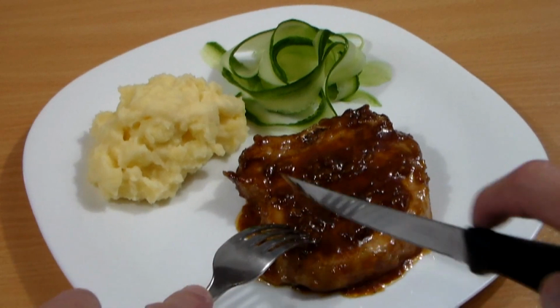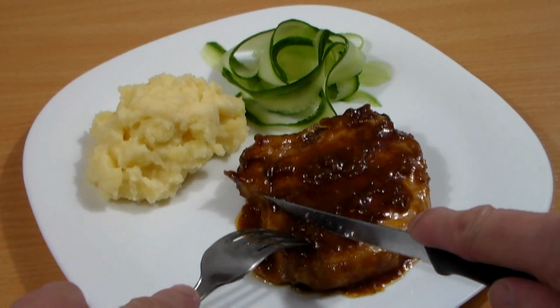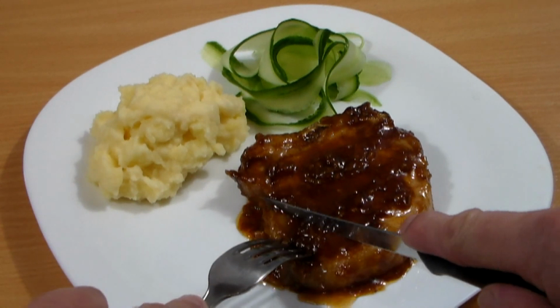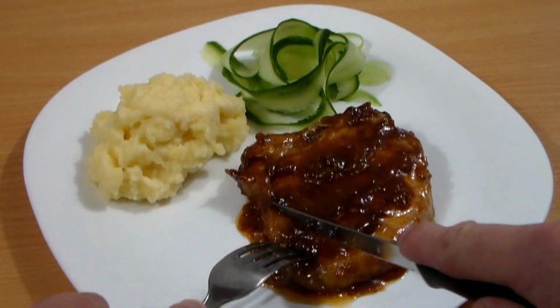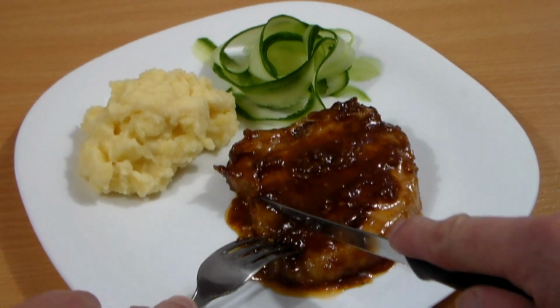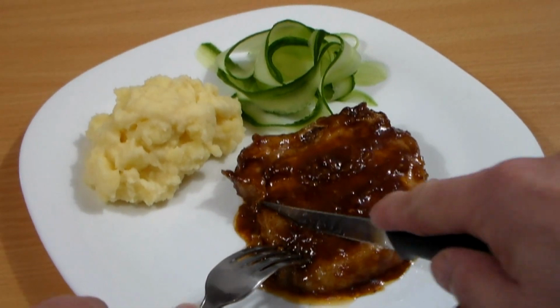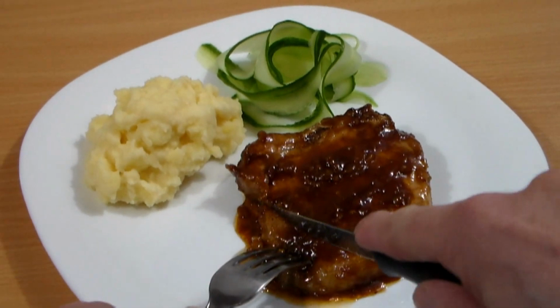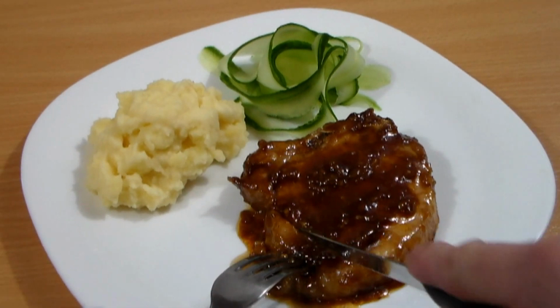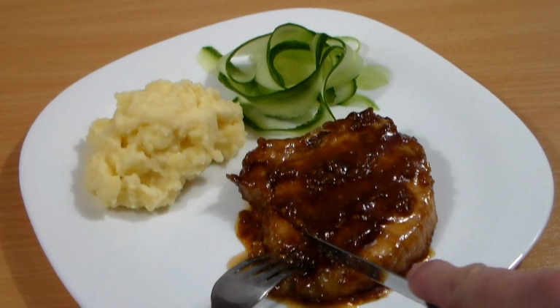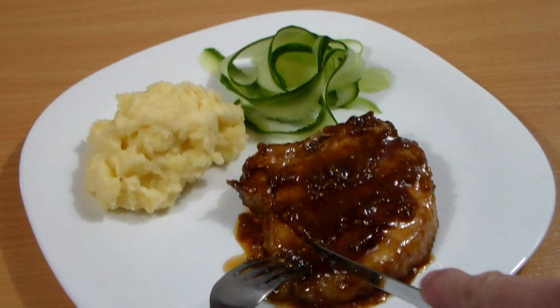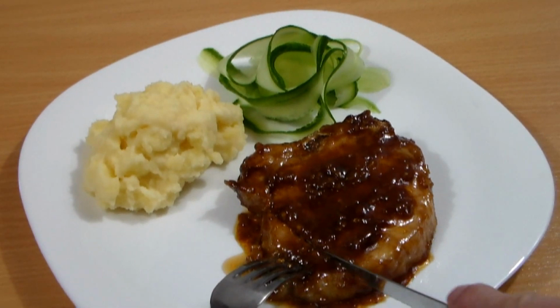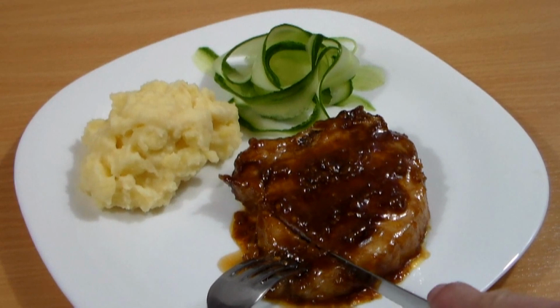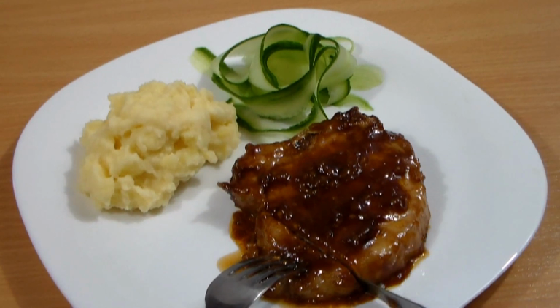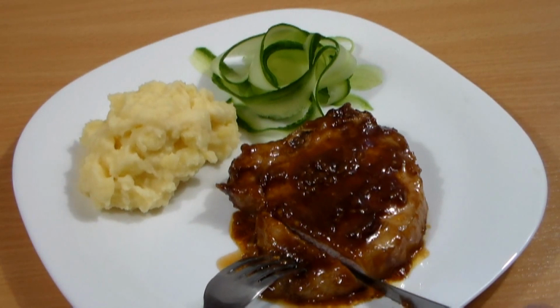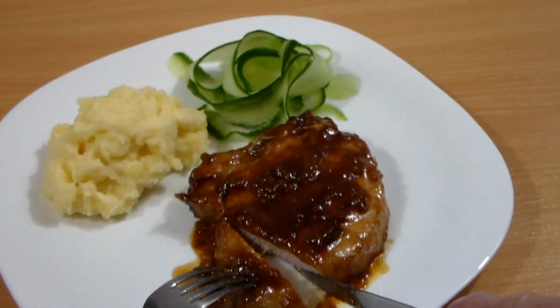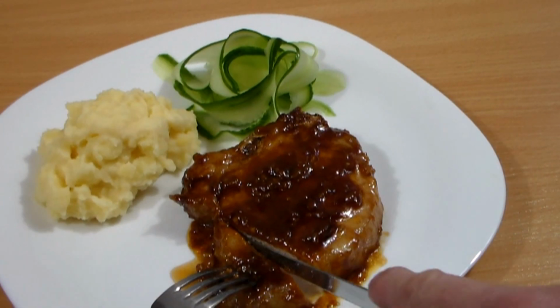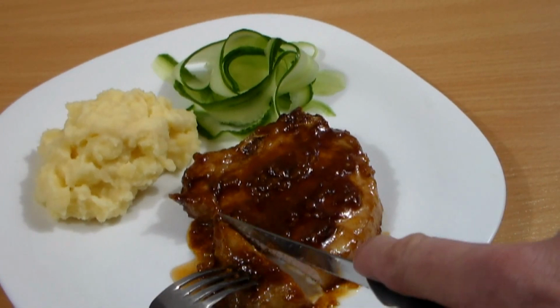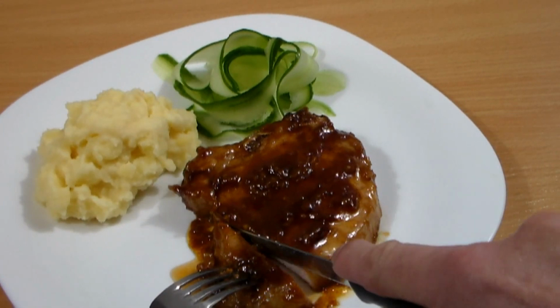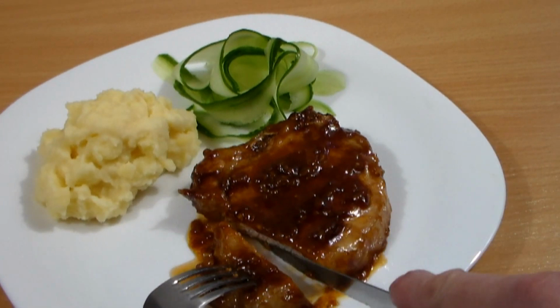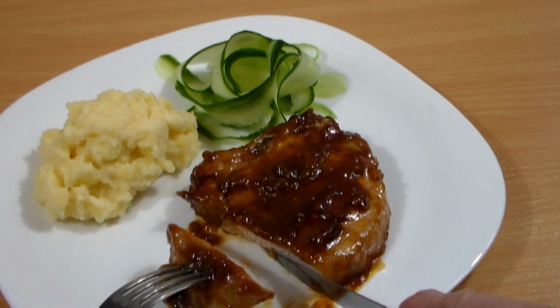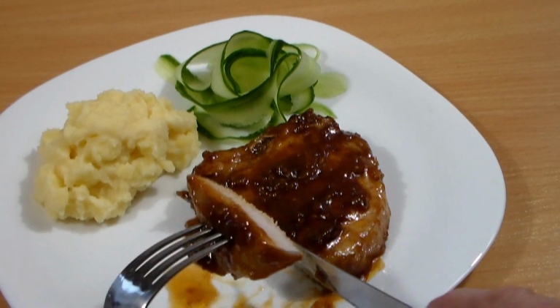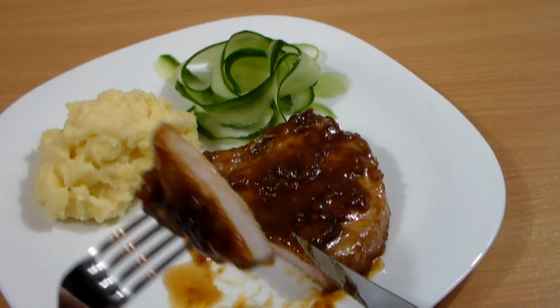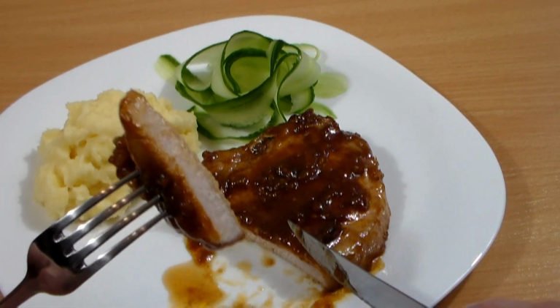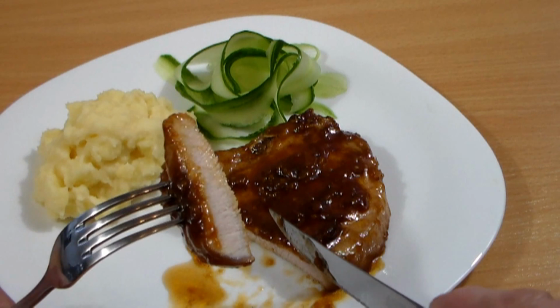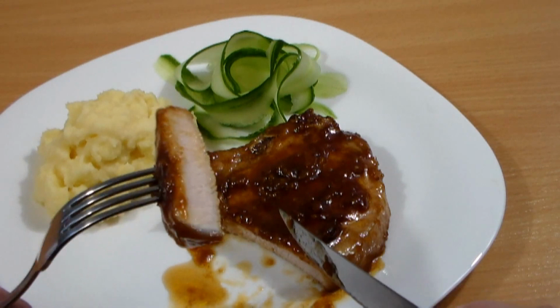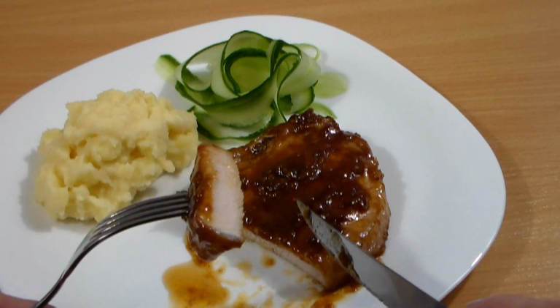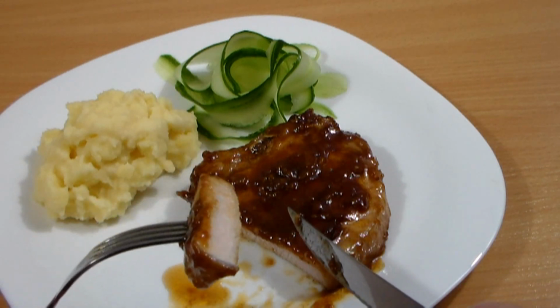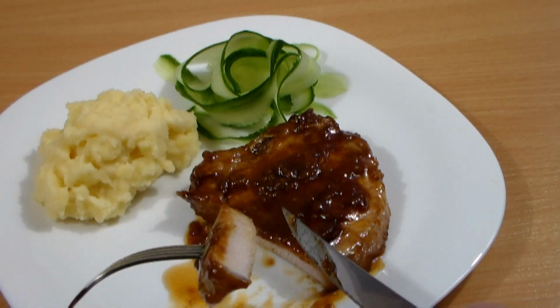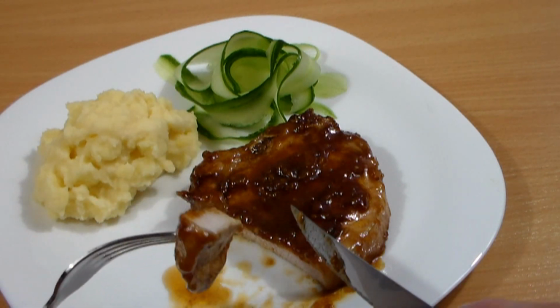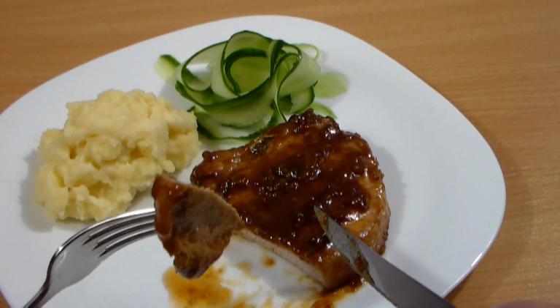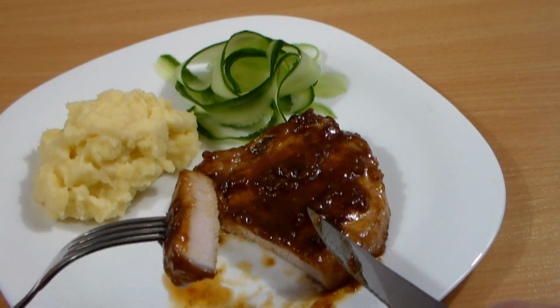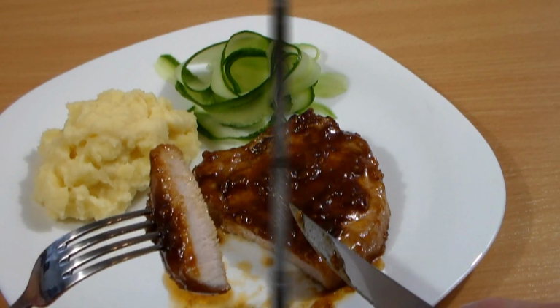Look, this is cooked to perfection. The sauce is absolutely great and you can cut it just like butter. Now just take a look inside — nice and moist inside. Let me show you how to put this together.